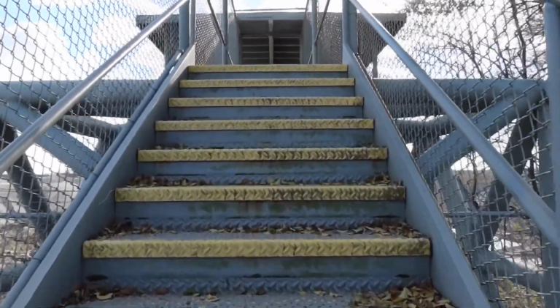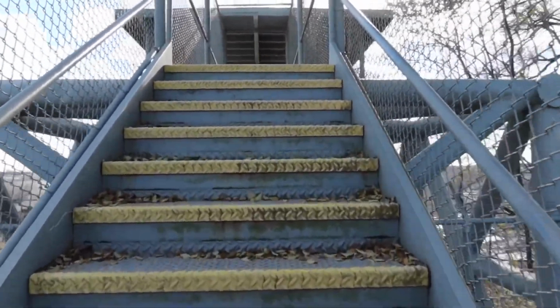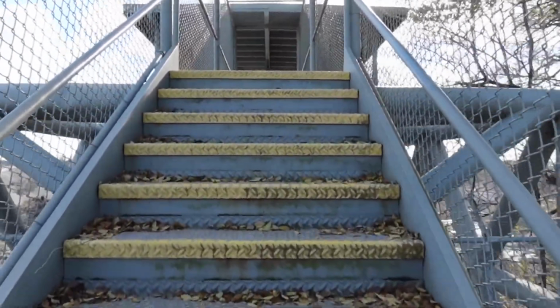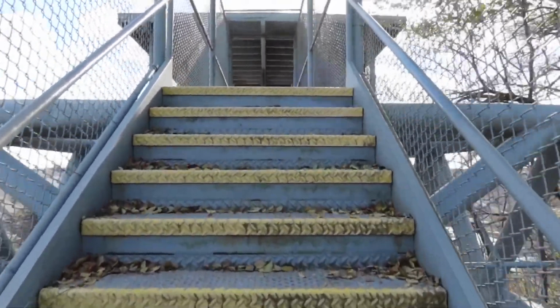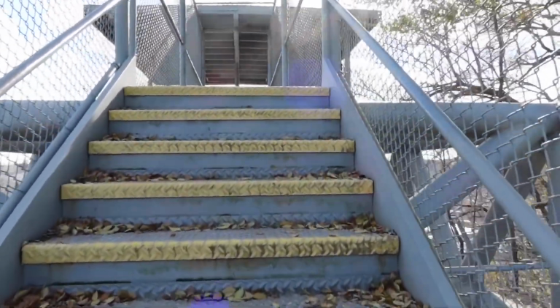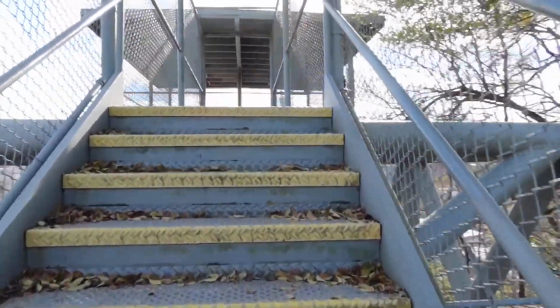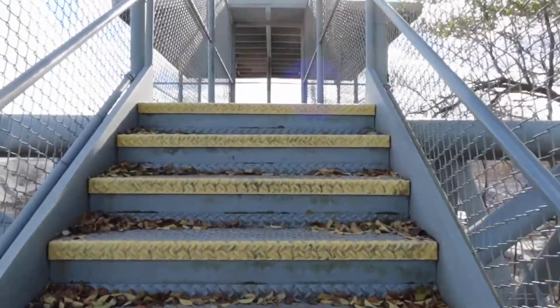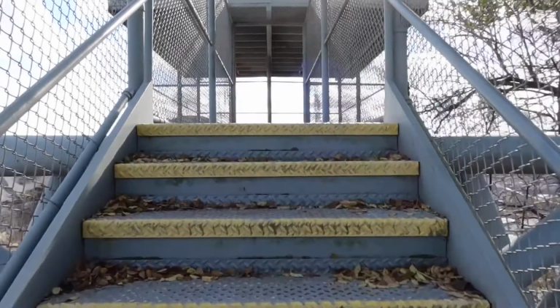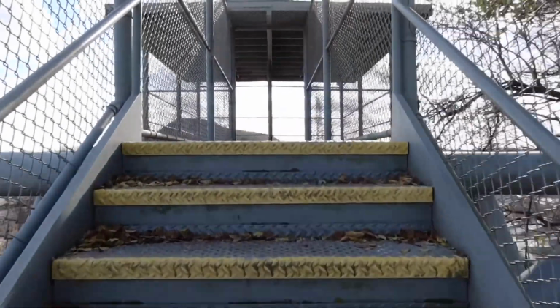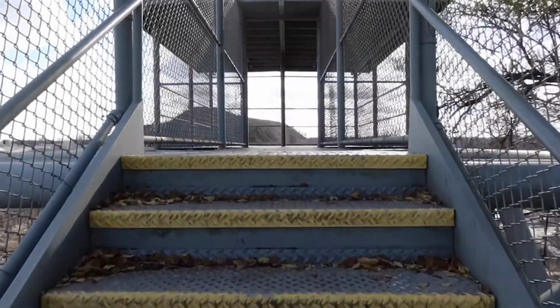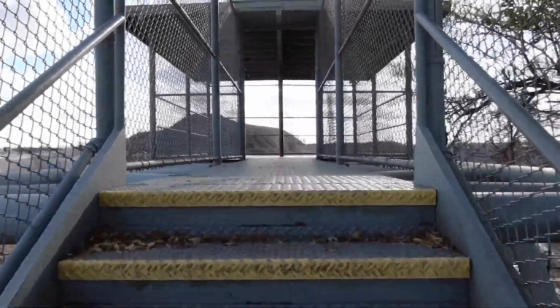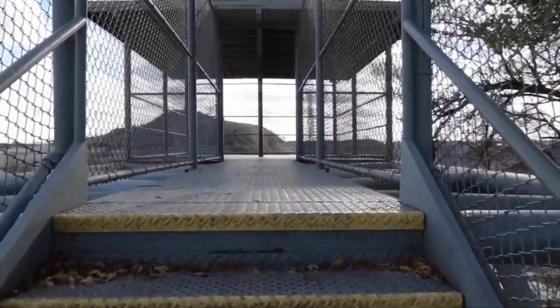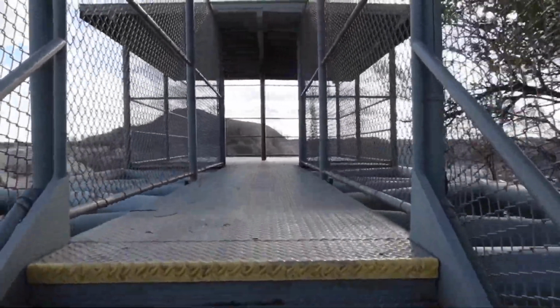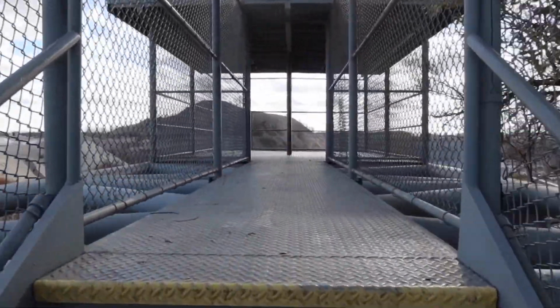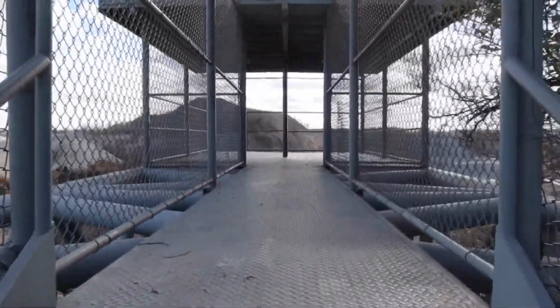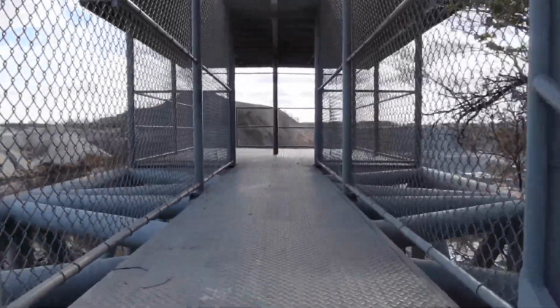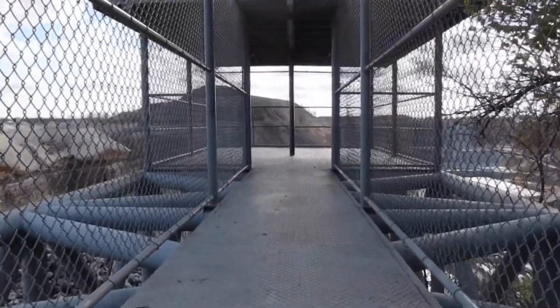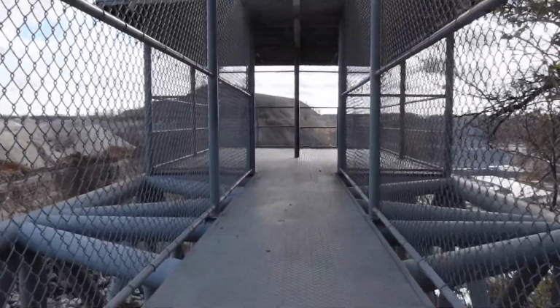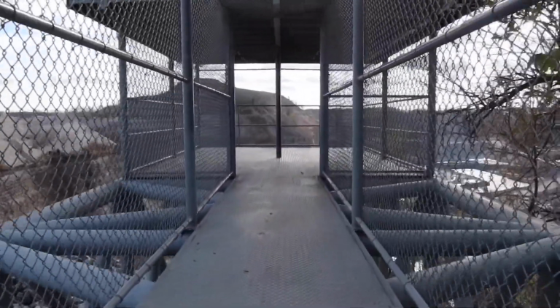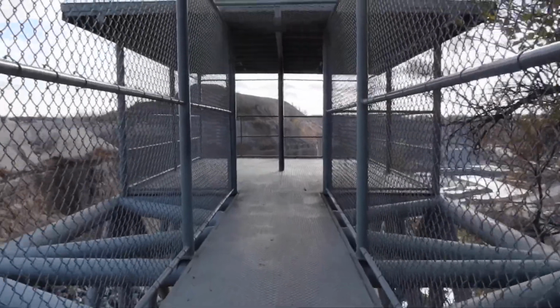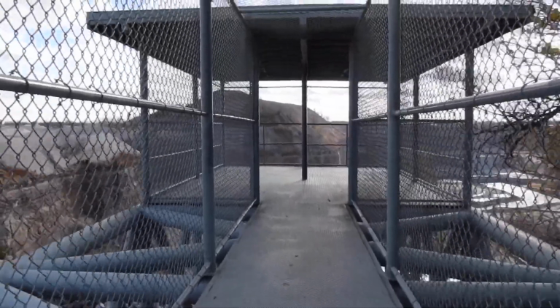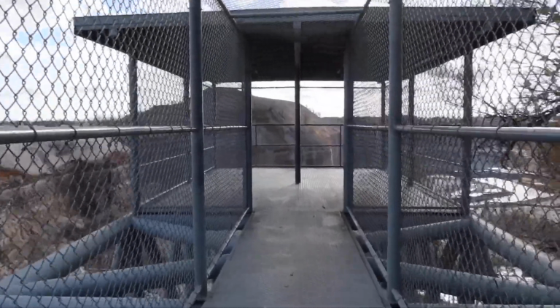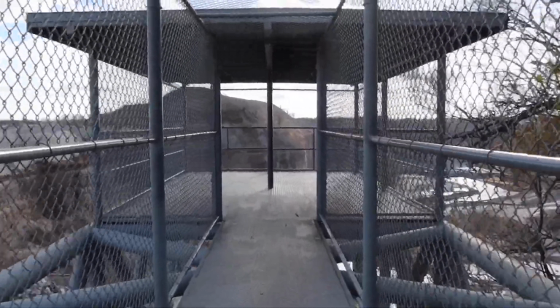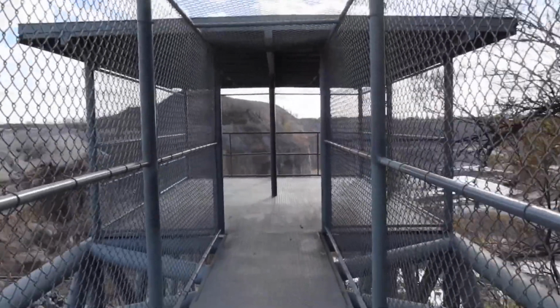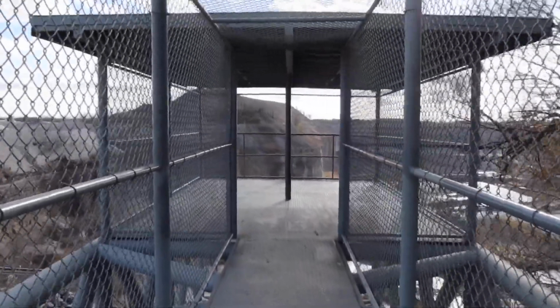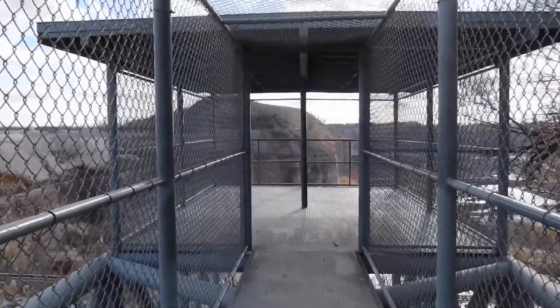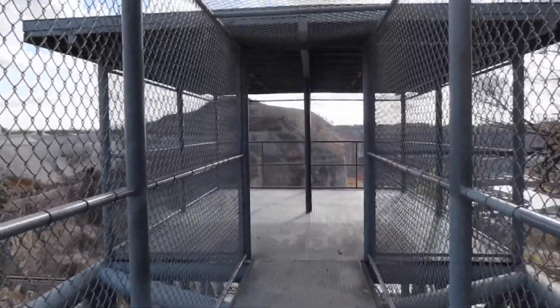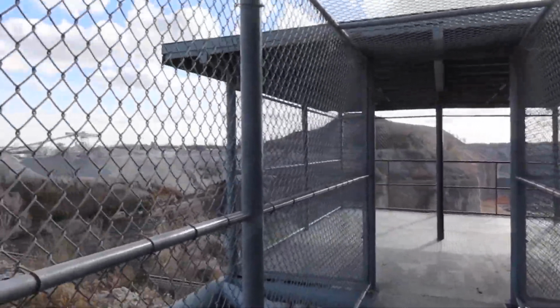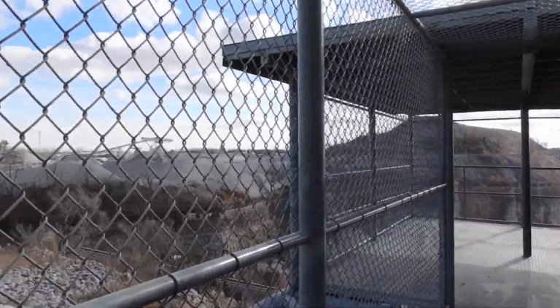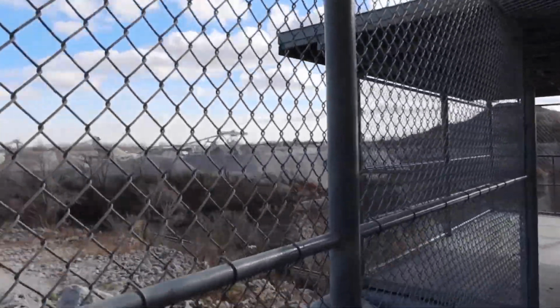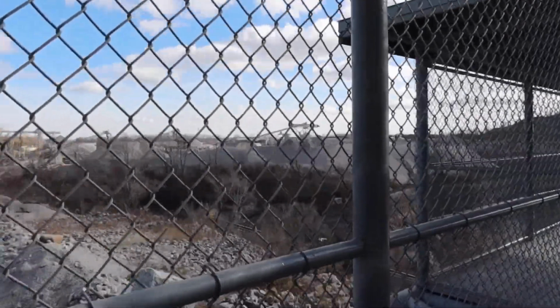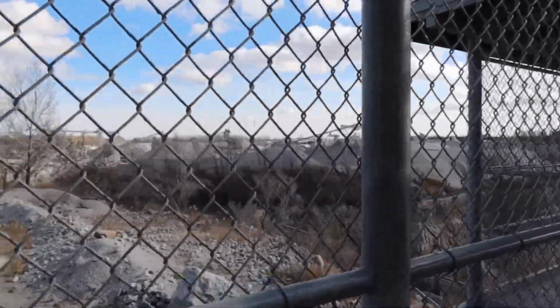I am someone that is not fond of heights, but with this being completely chain-linked in, I do feel okay. And it's very sturdy. It's a pretty windy day, but it is sturdy. But as we start to come up, we can start to see.